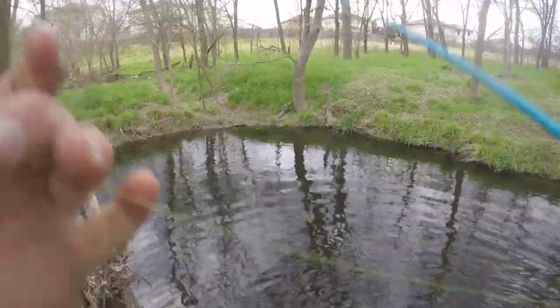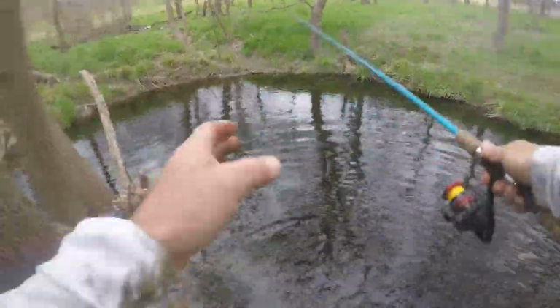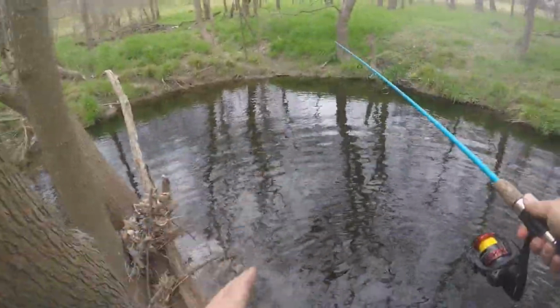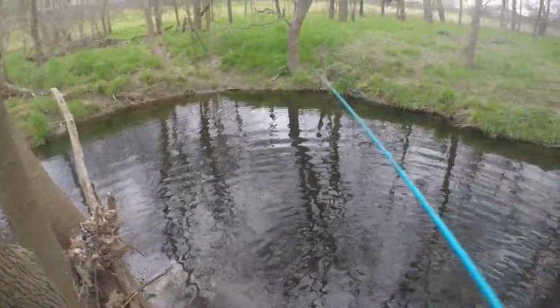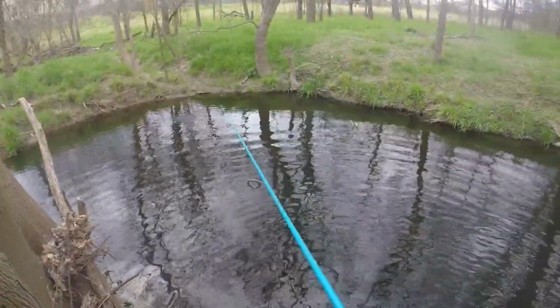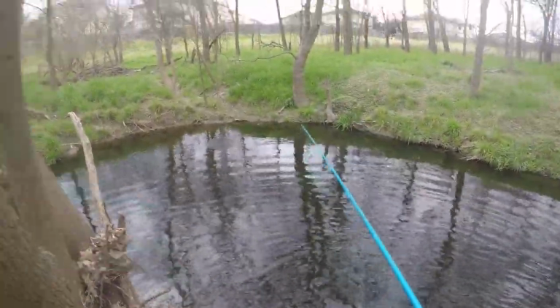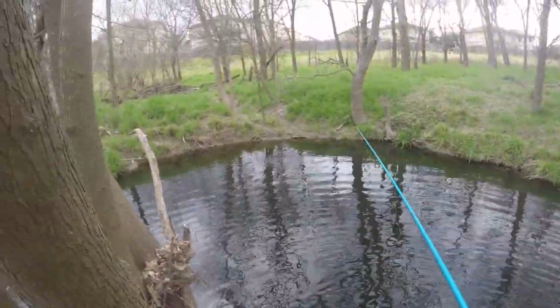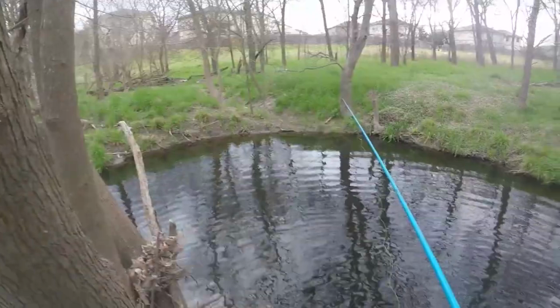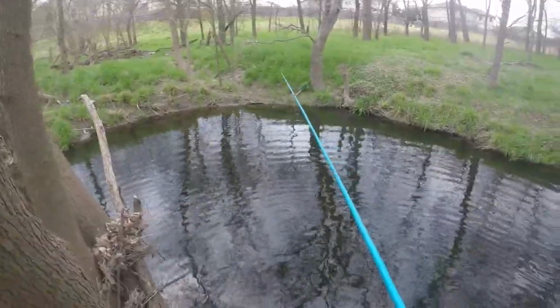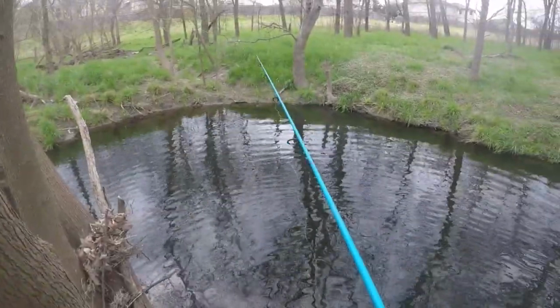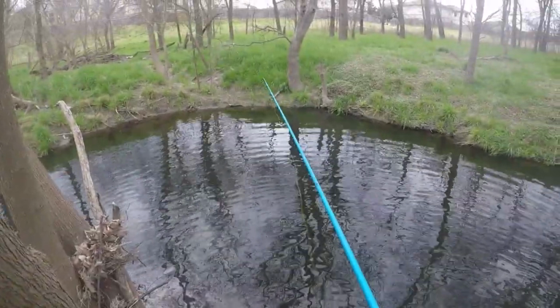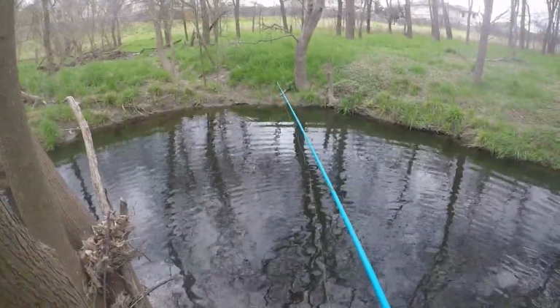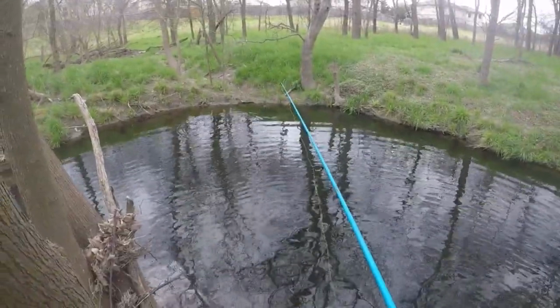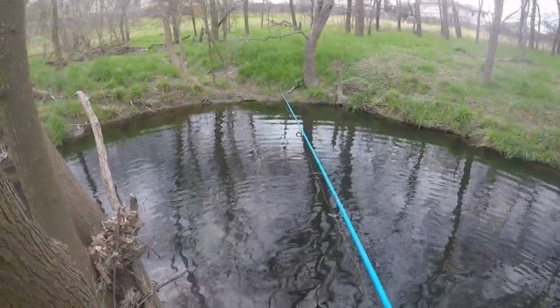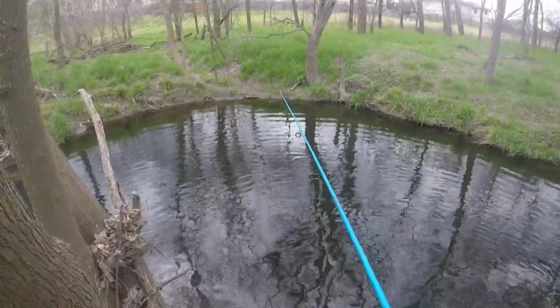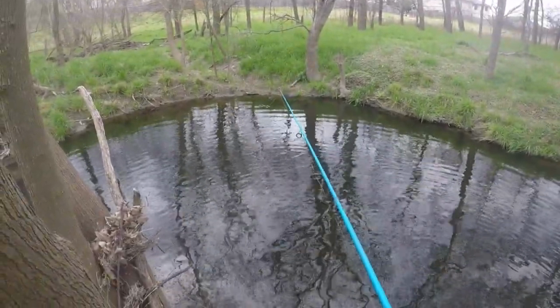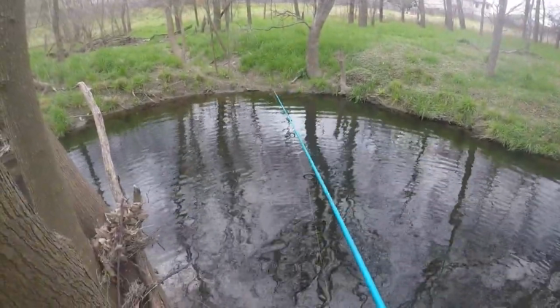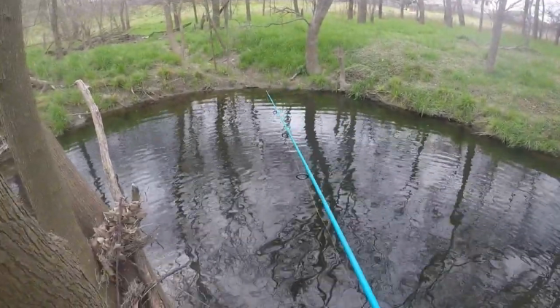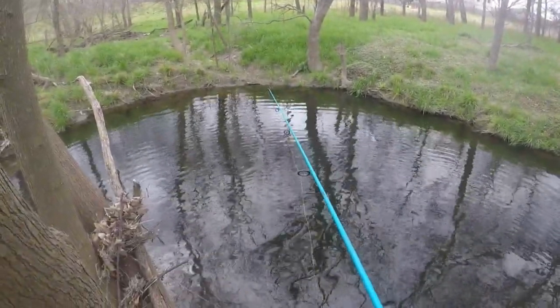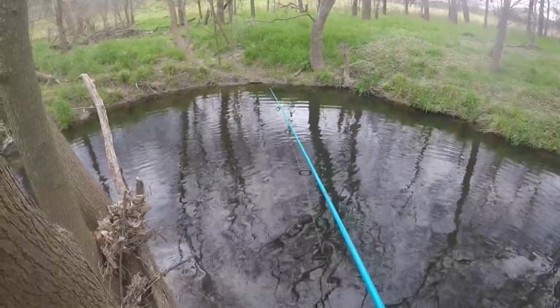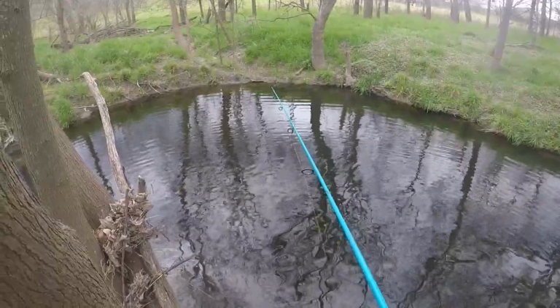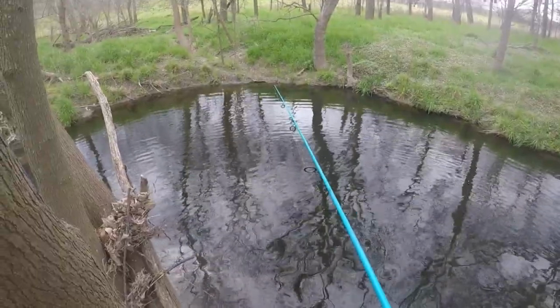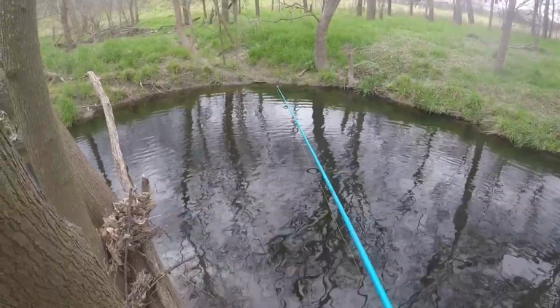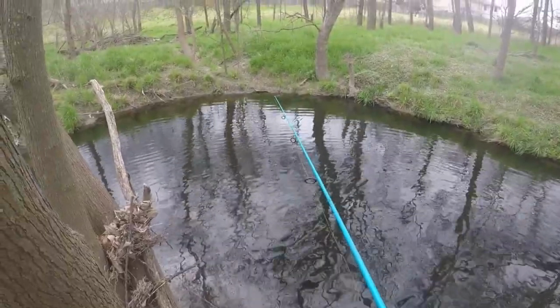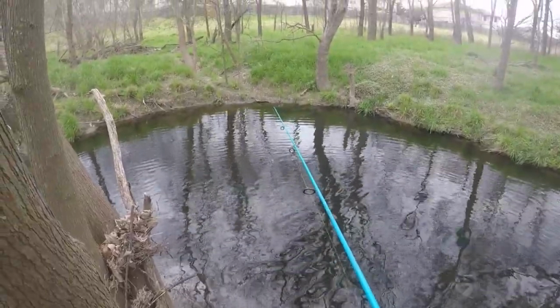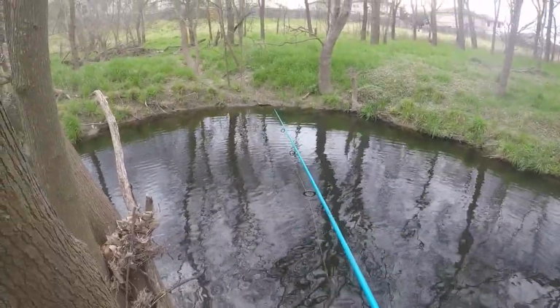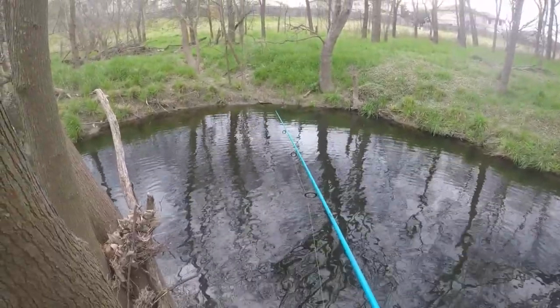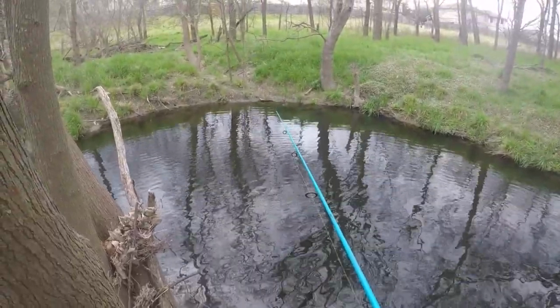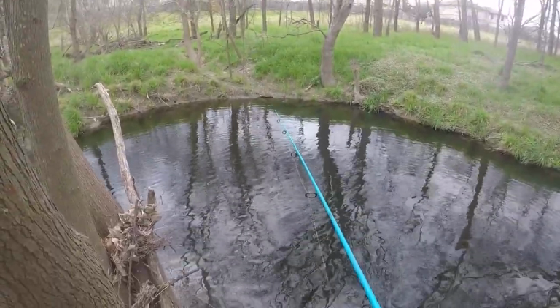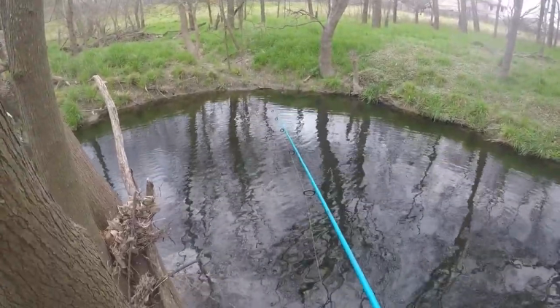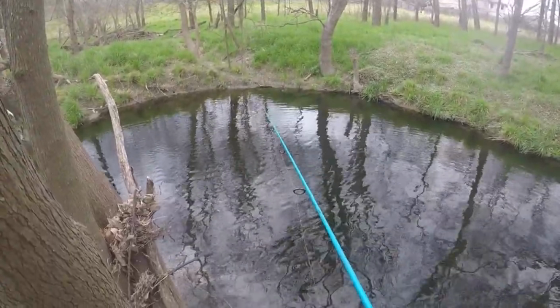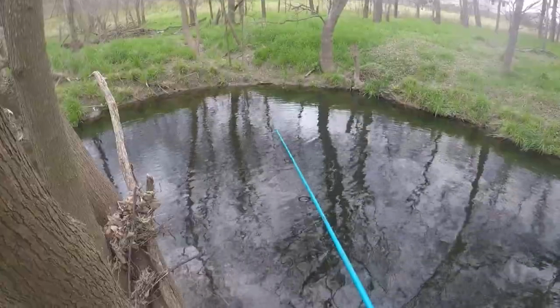Man, I shortened that helgrammite about an inch and I really — I don't know, I'm not catching as many panfish but I'm catching more bass, I'm noticing. Maybe it just seems like it.